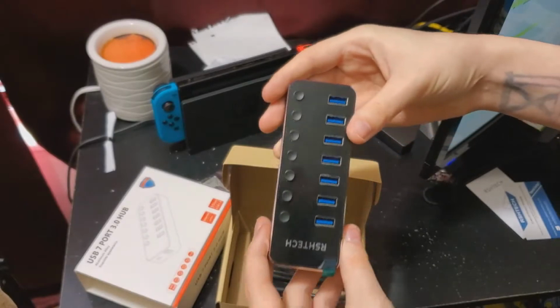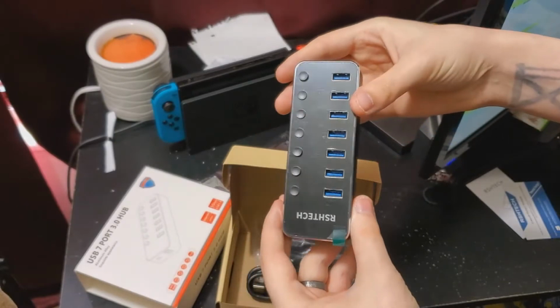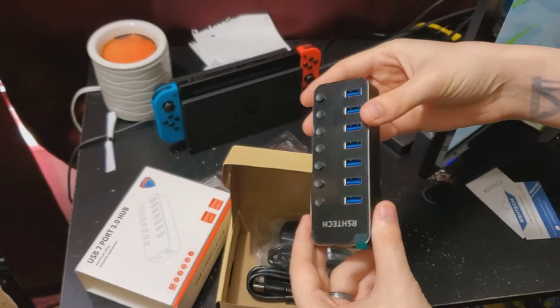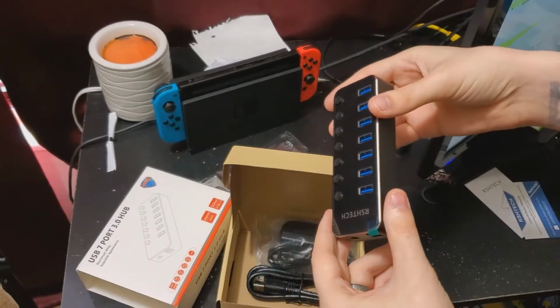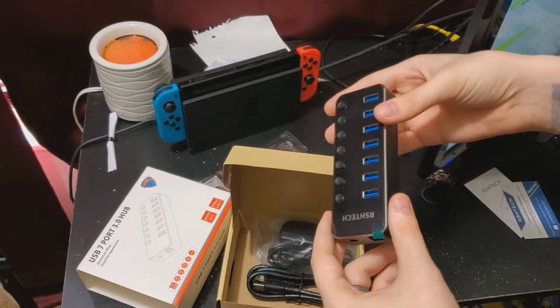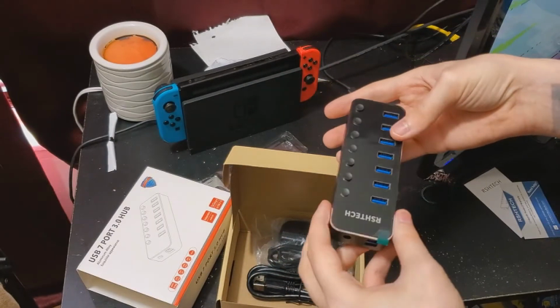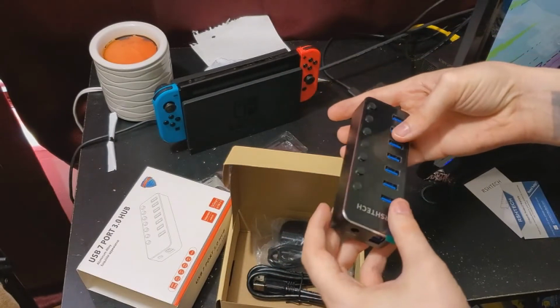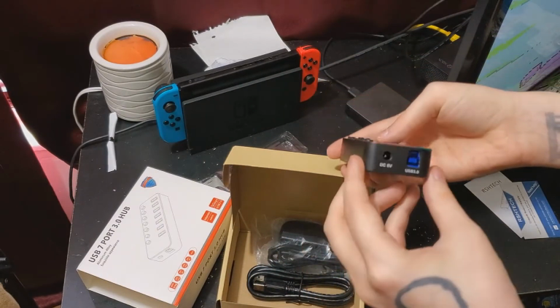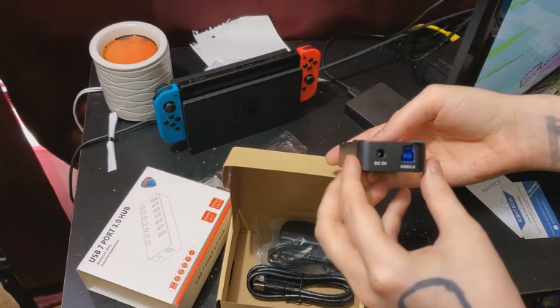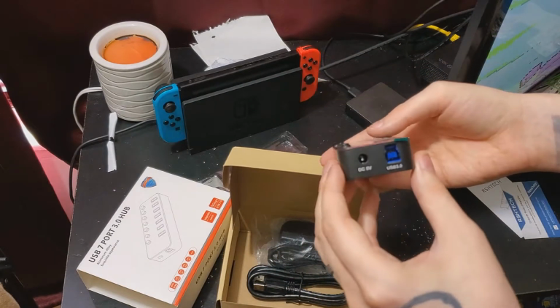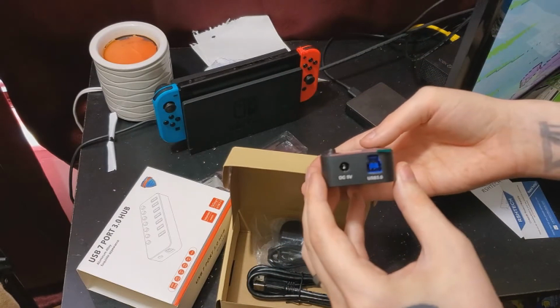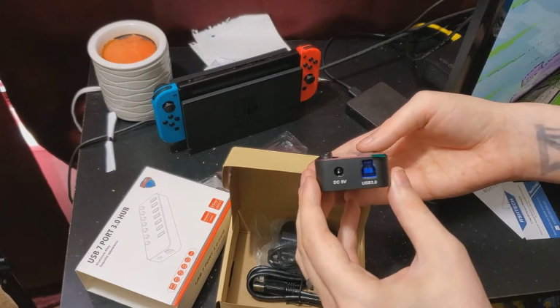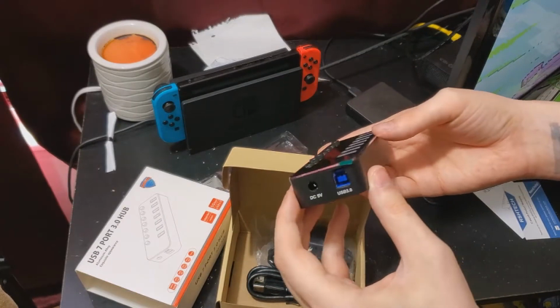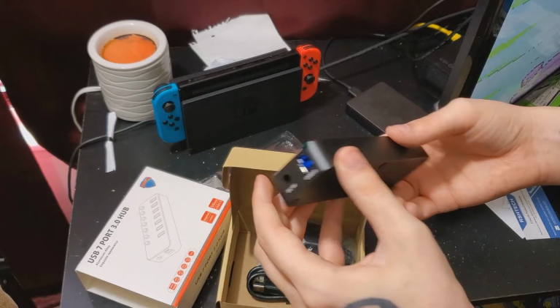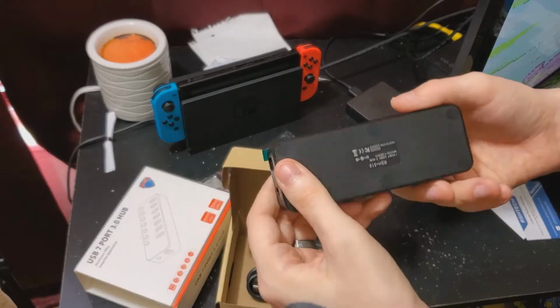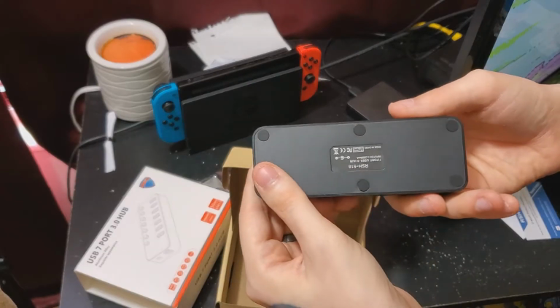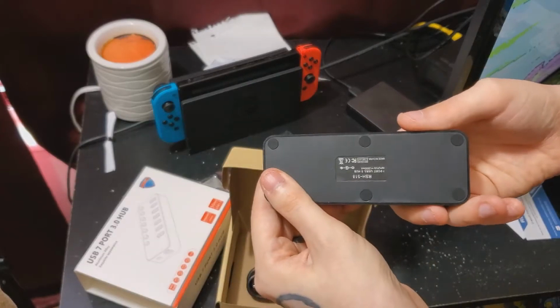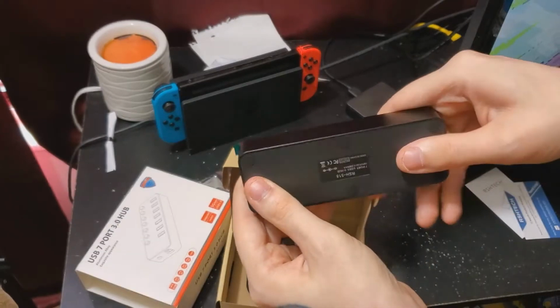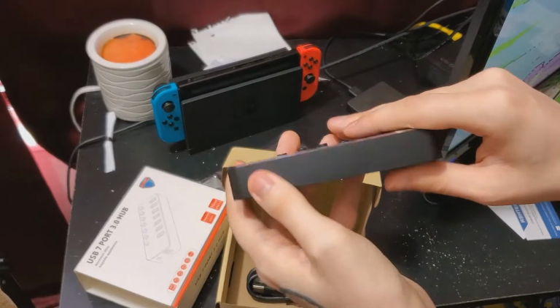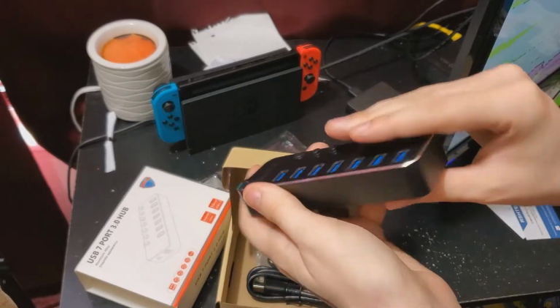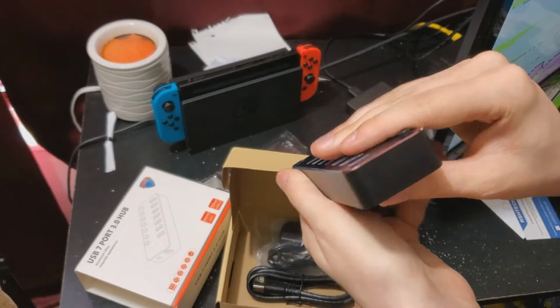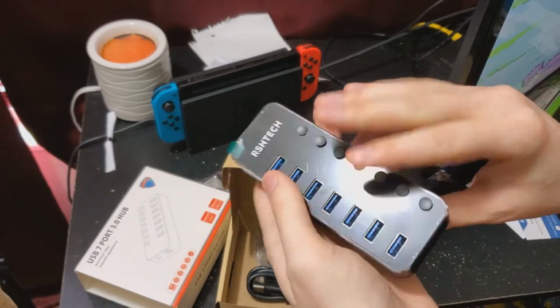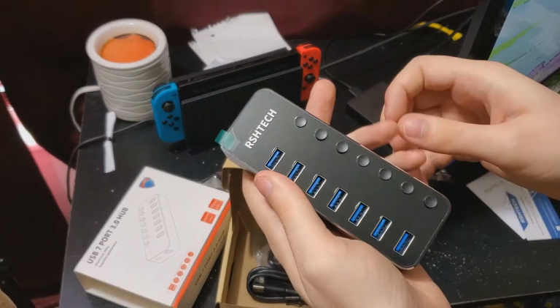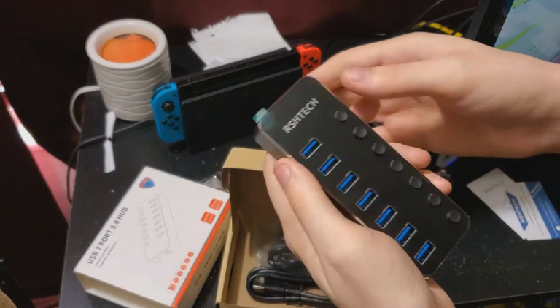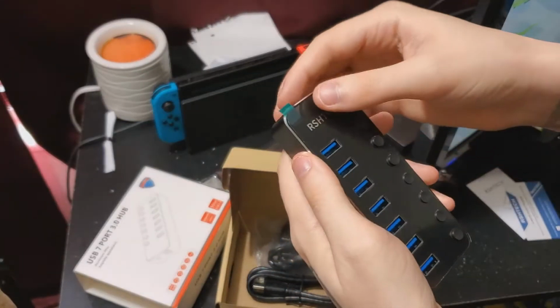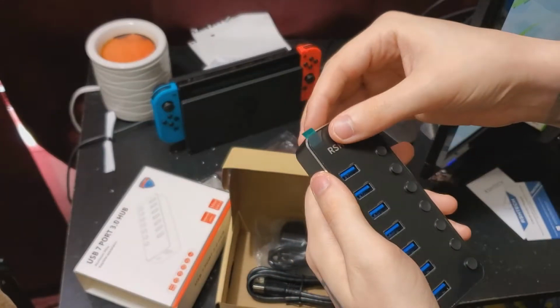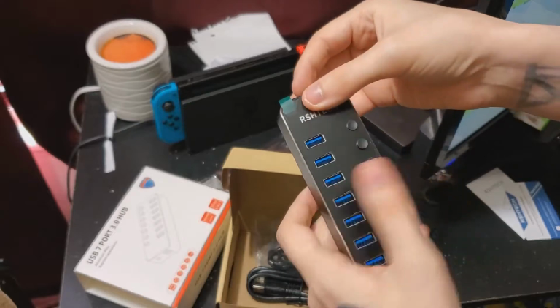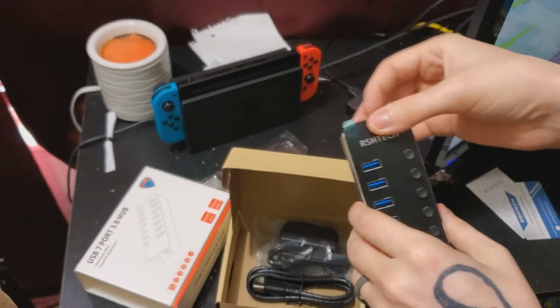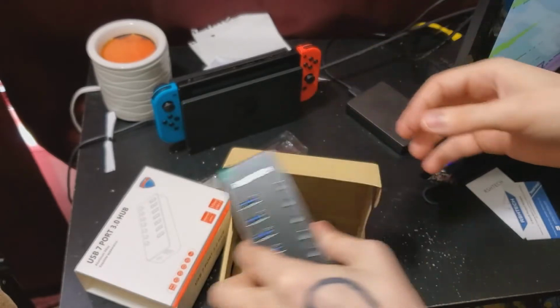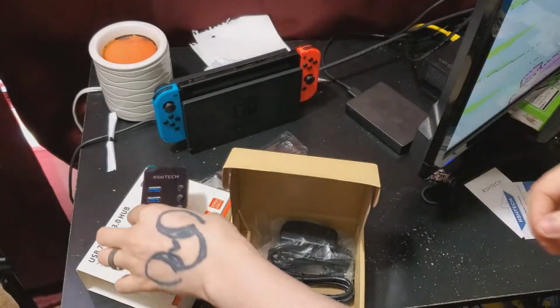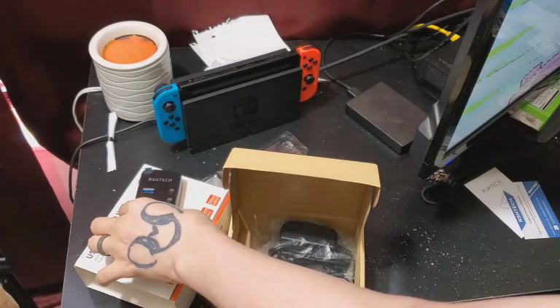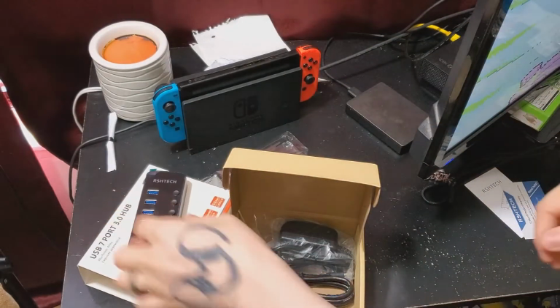It's pretty good quality. As you can see down here at the bottom, we got our USB 3.0 port and the place to plug in the little adapter you get with it. Let's go check those wires out.